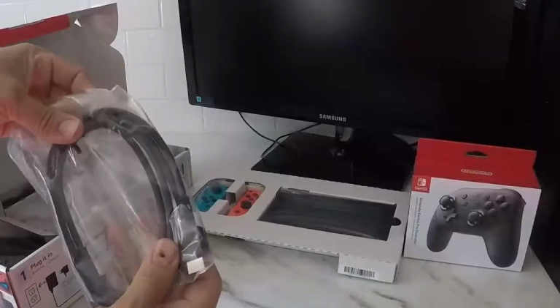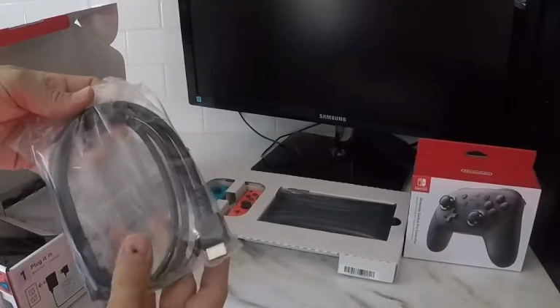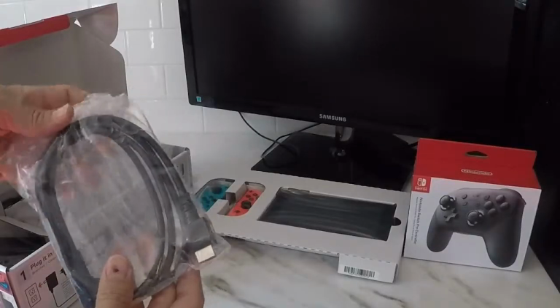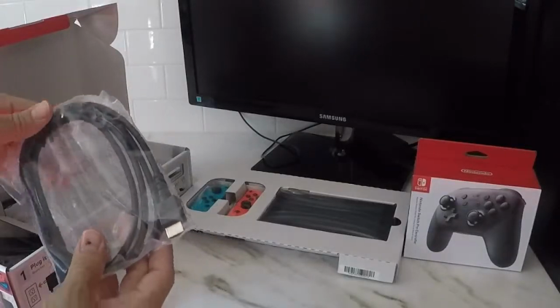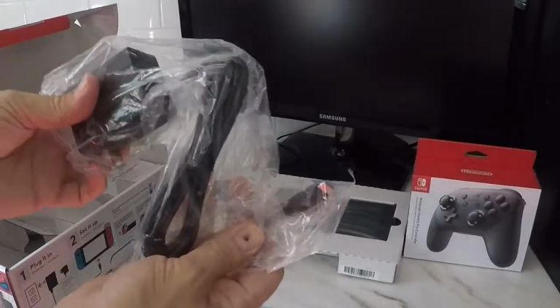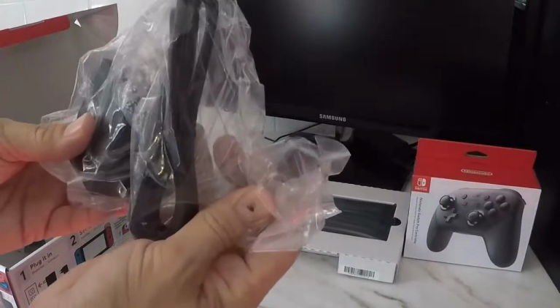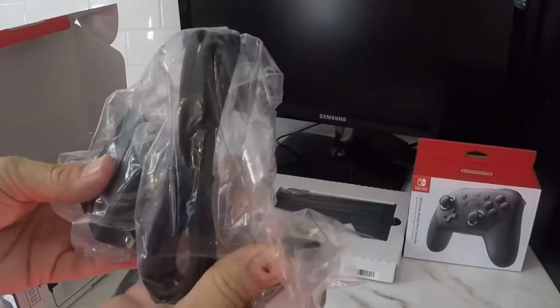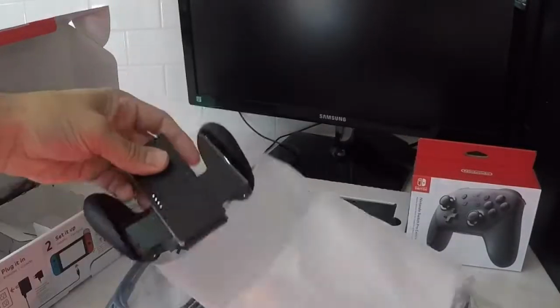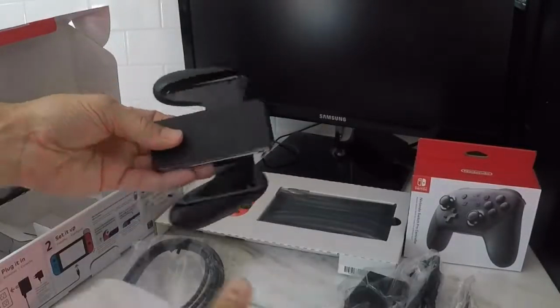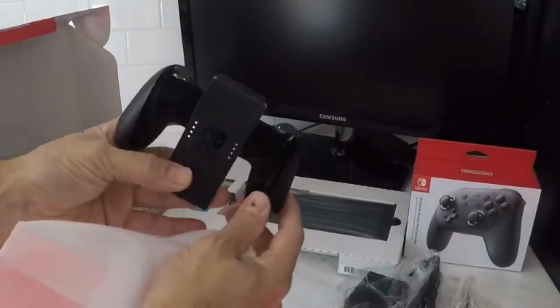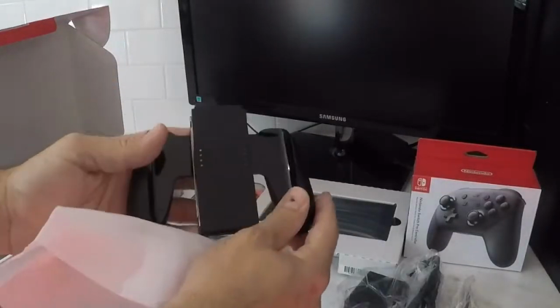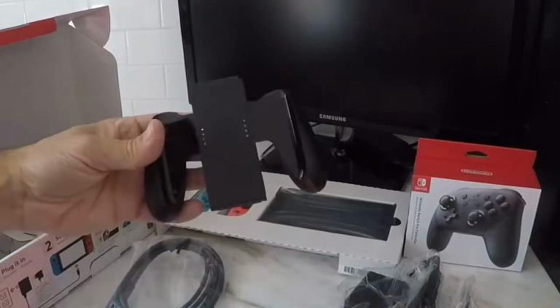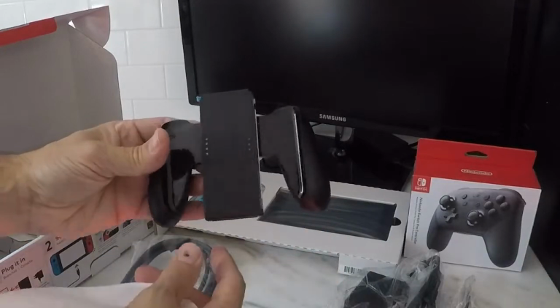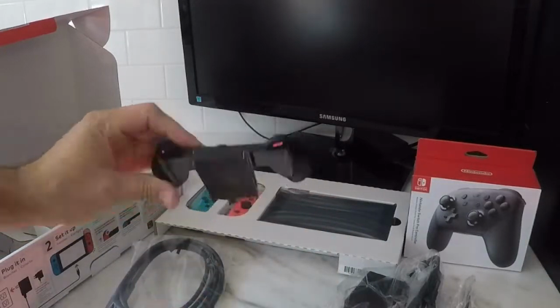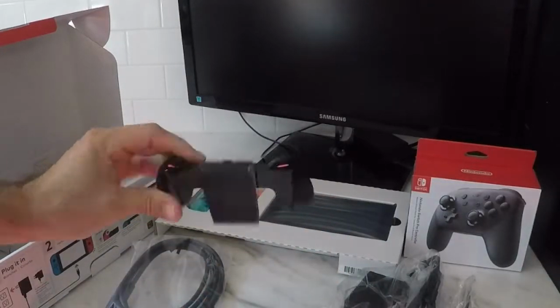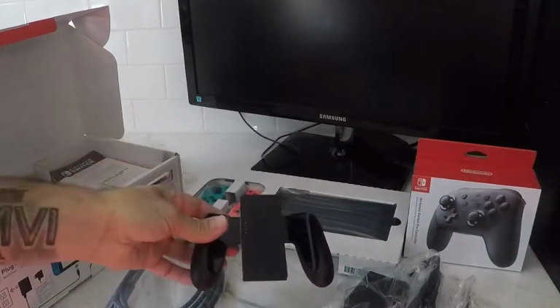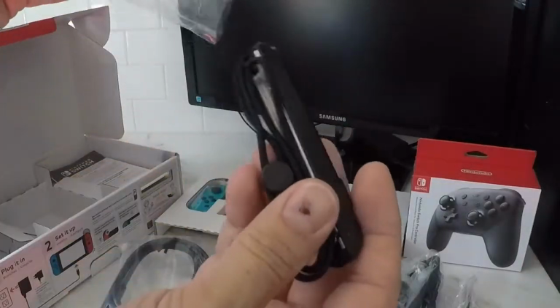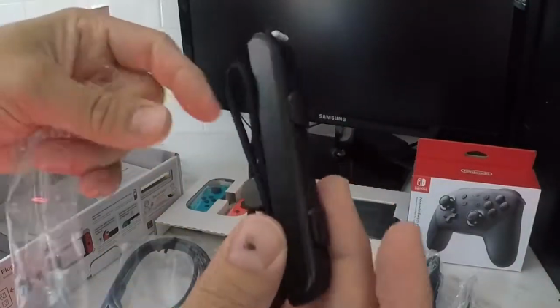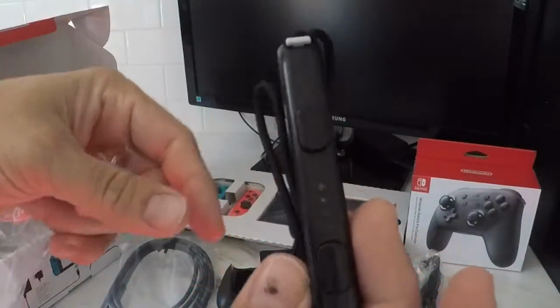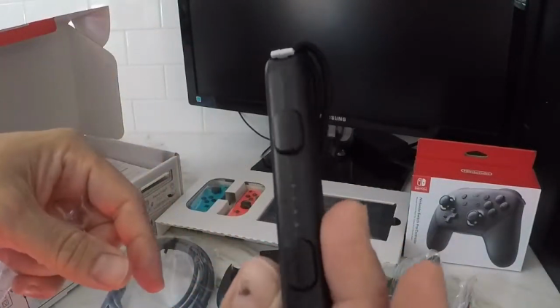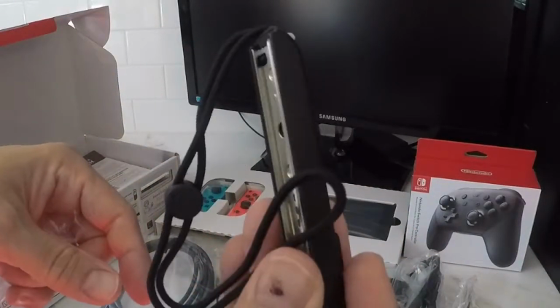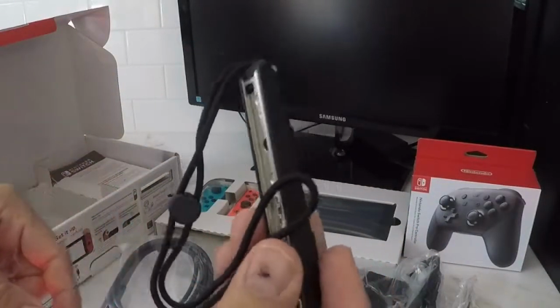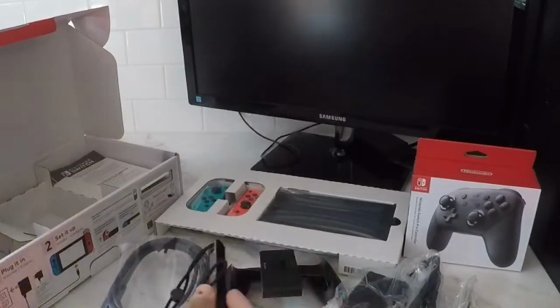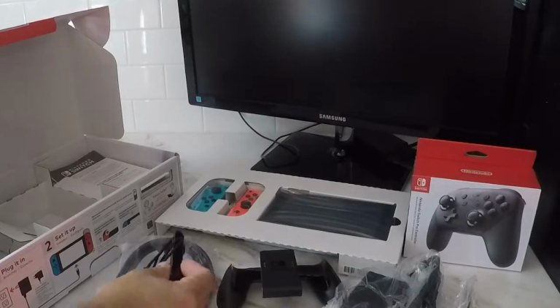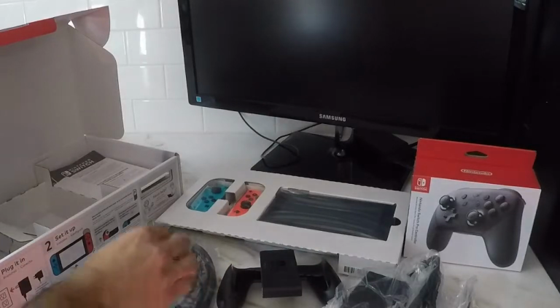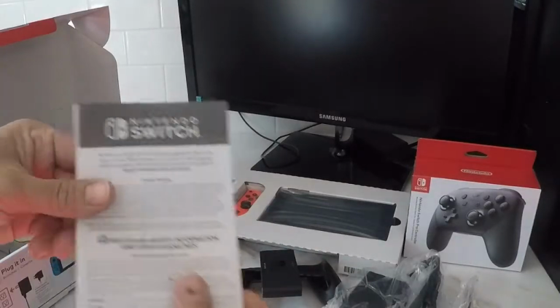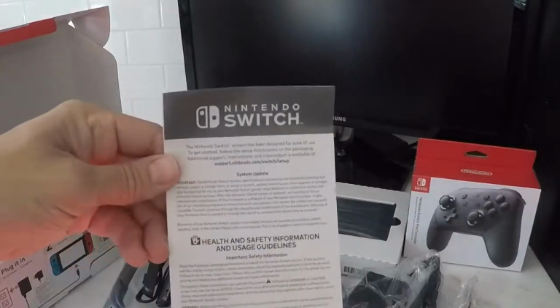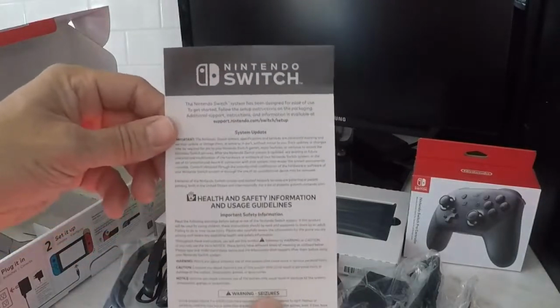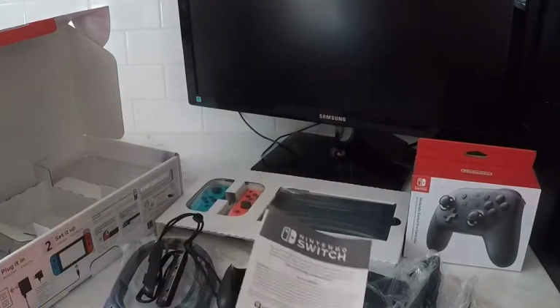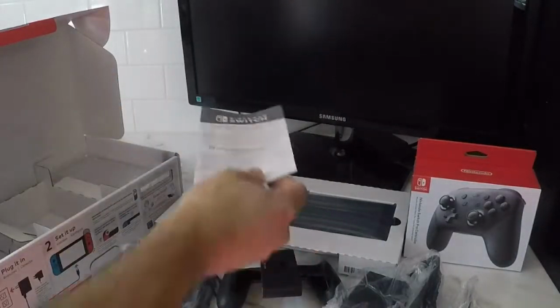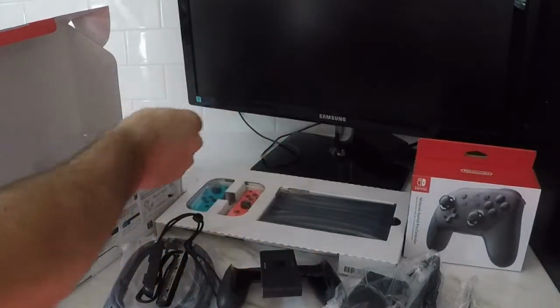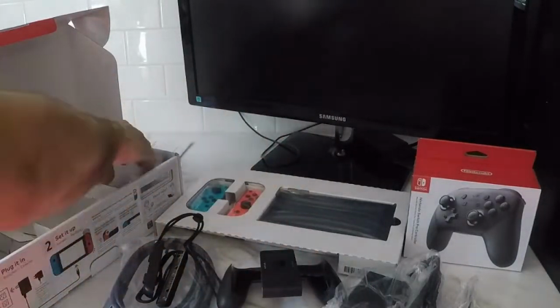Next we have an HDMI cable, a USB type C power cord, and a Joy-Con hub that makes the two controllers into one full size controller. Next we have two Joy-Con trigger button adapters complete with wrist straps and a set of instructions and warnings that I'm sure you're looking forward to reading.